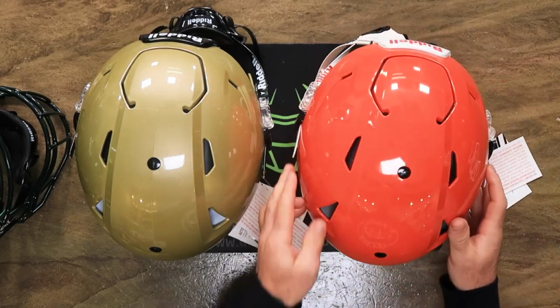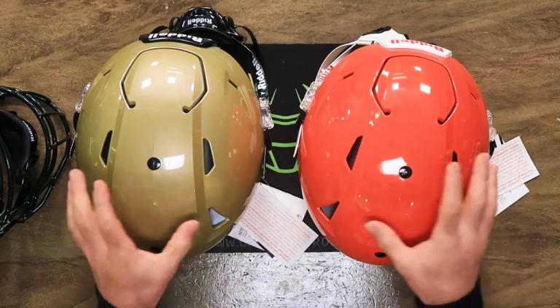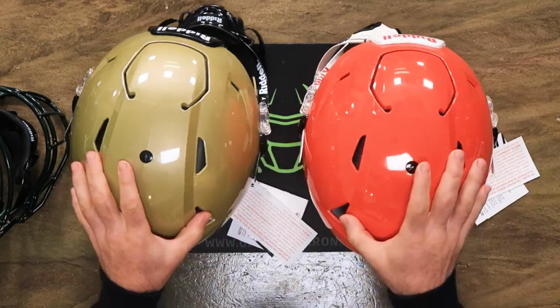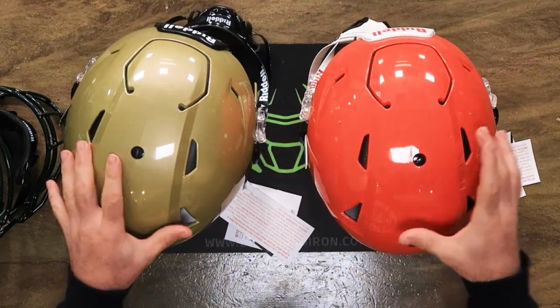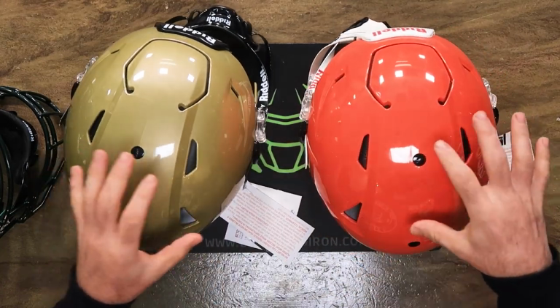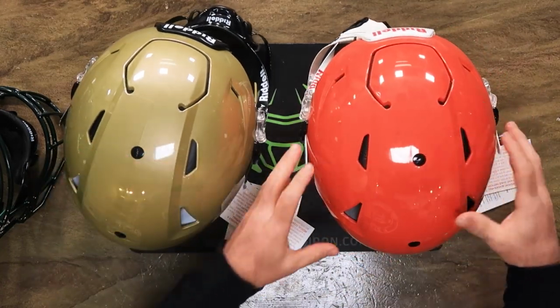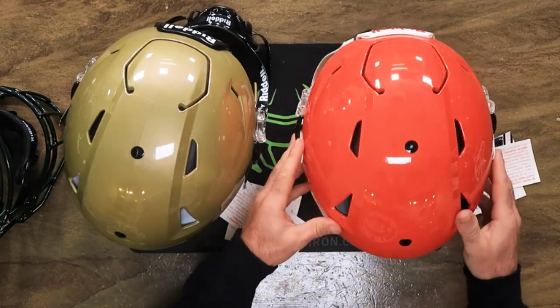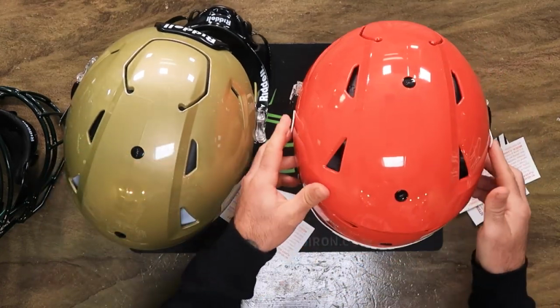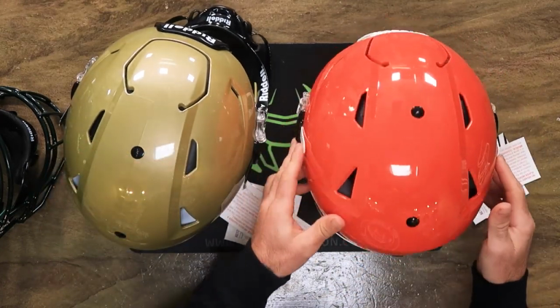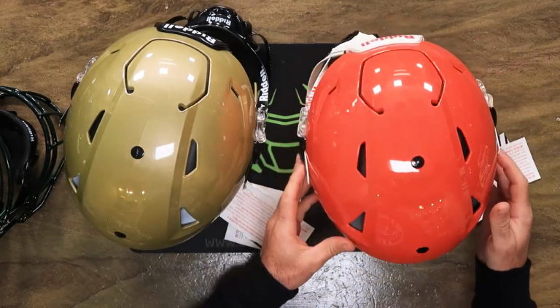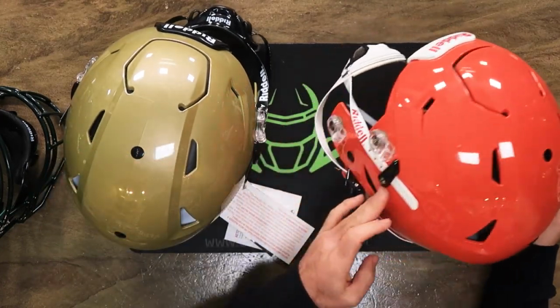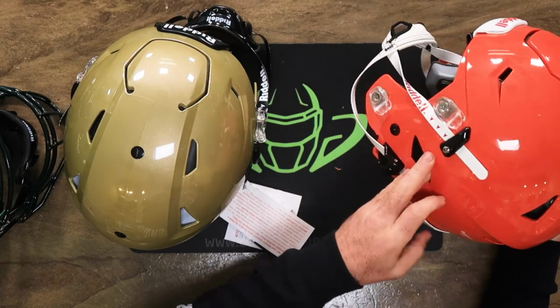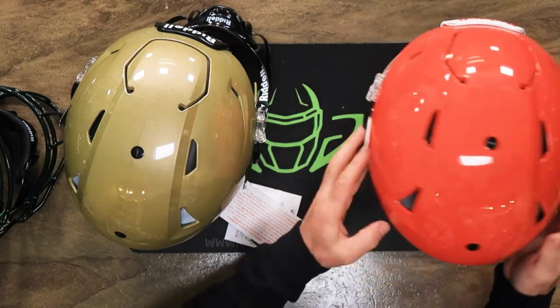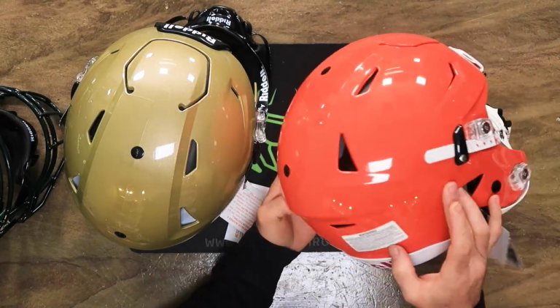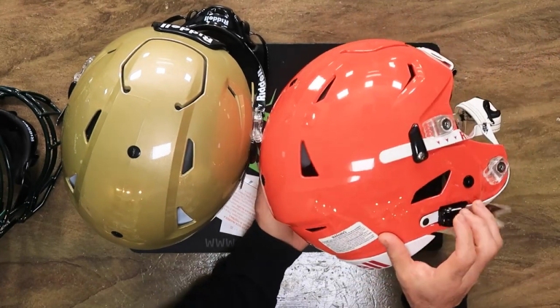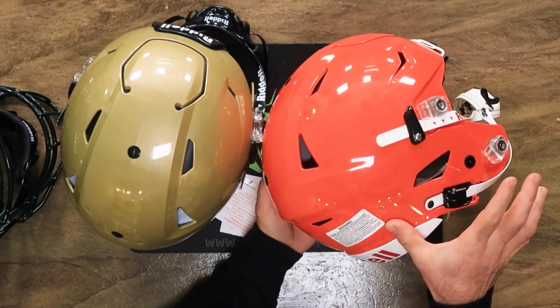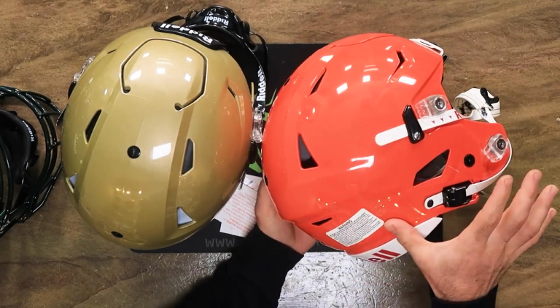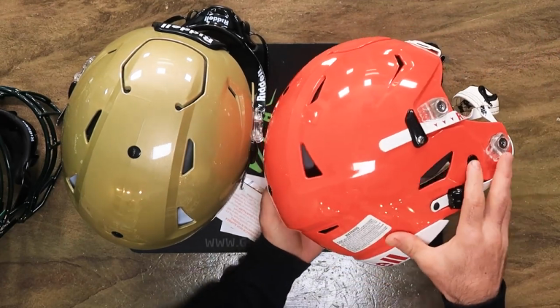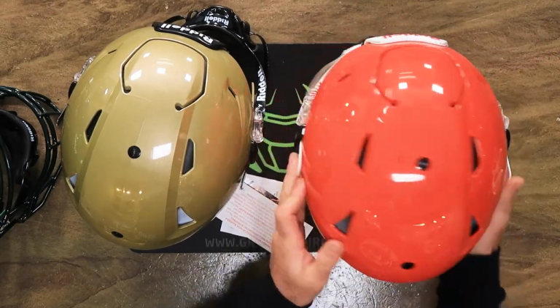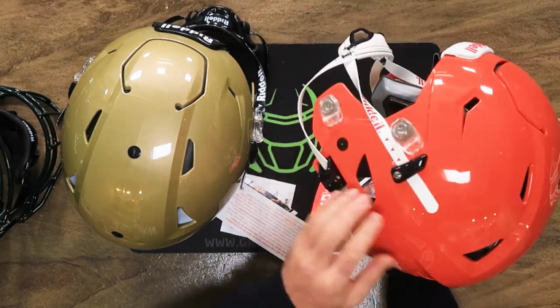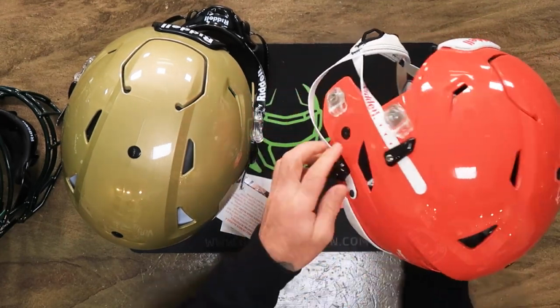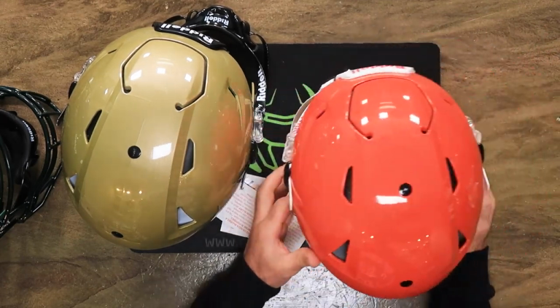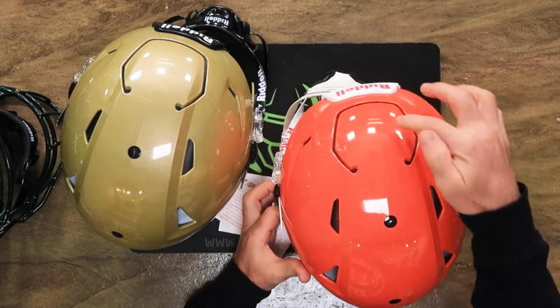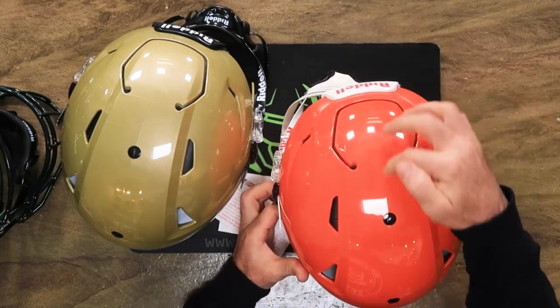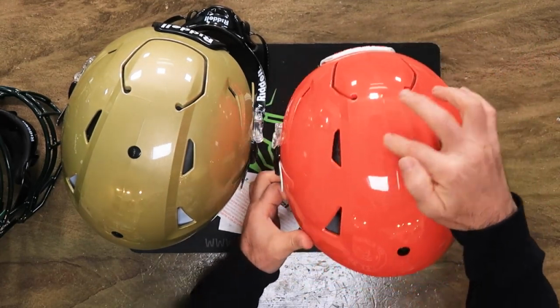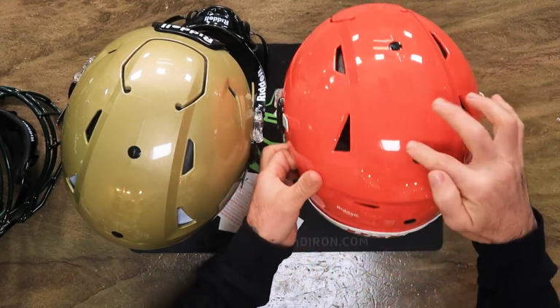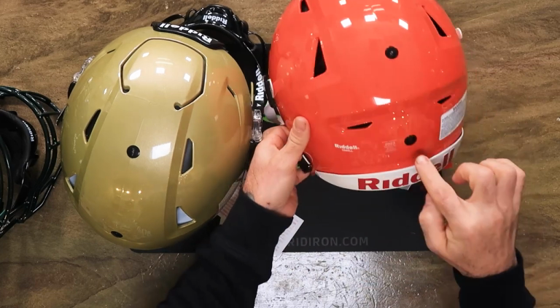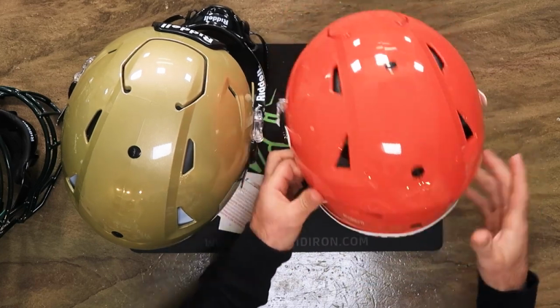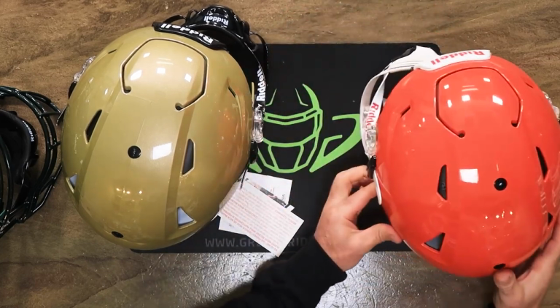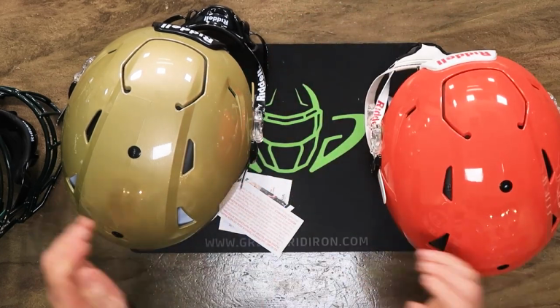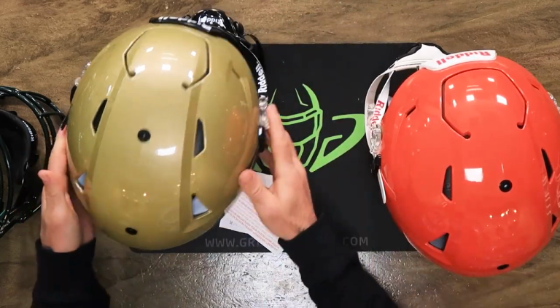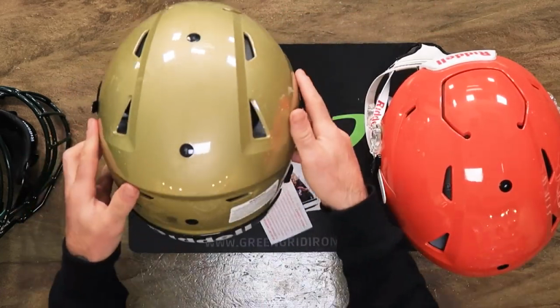A while ago the youth only had four inflation points — they now have five, same as the adult.